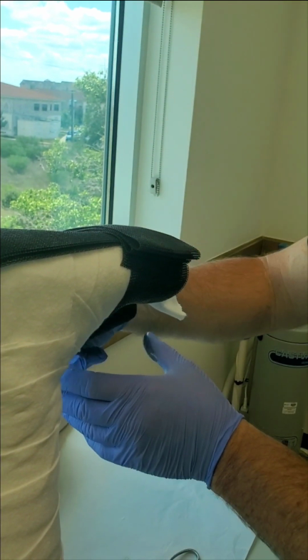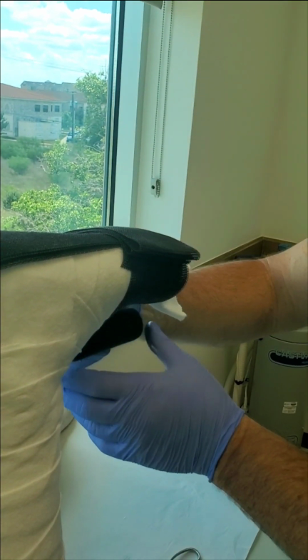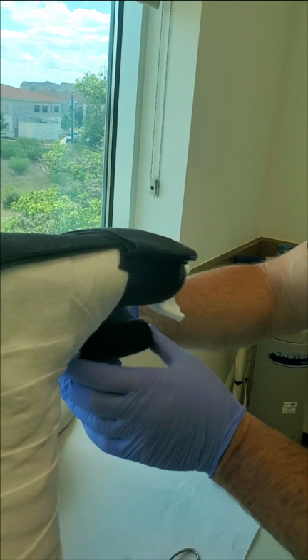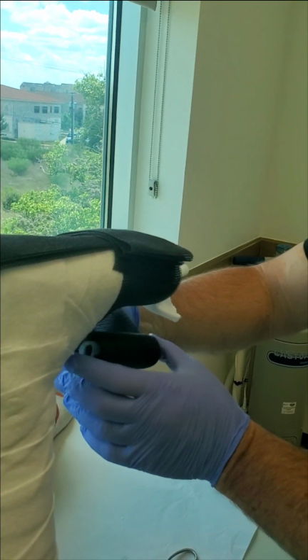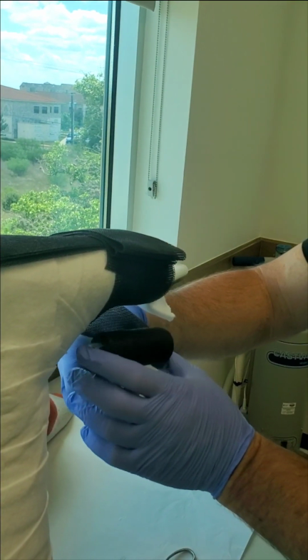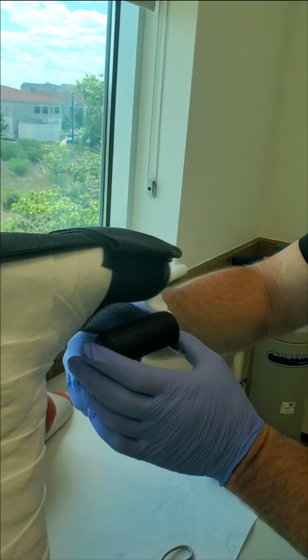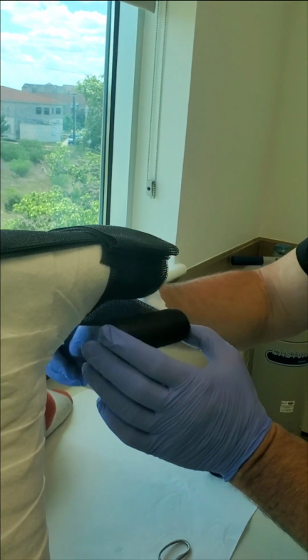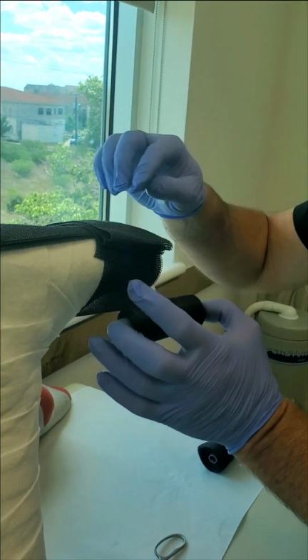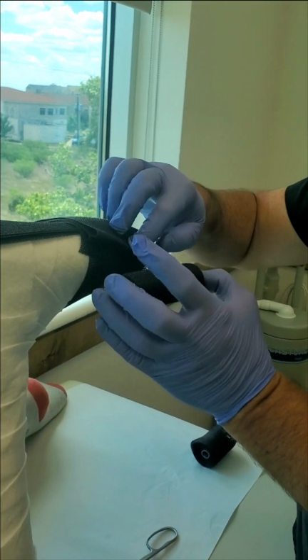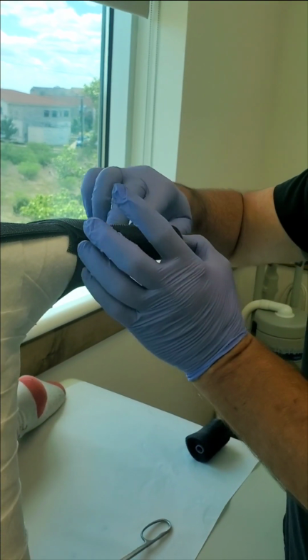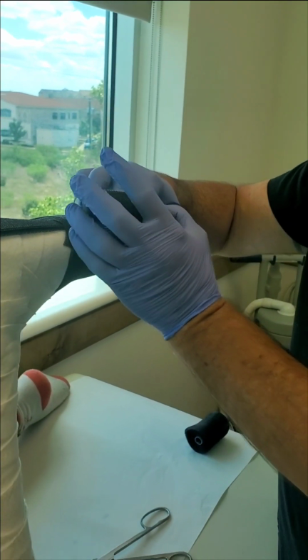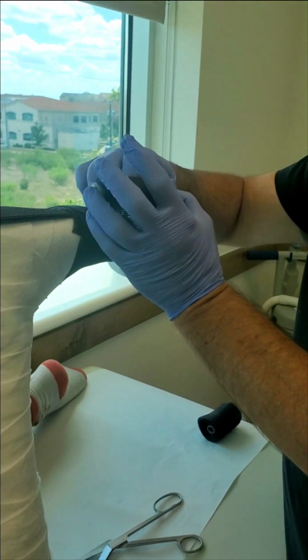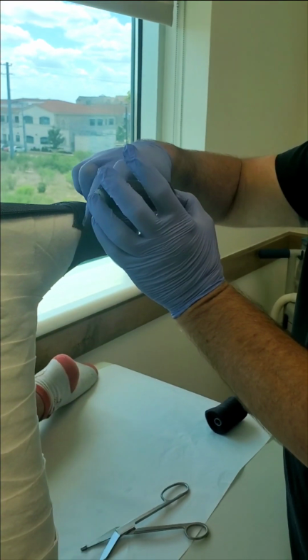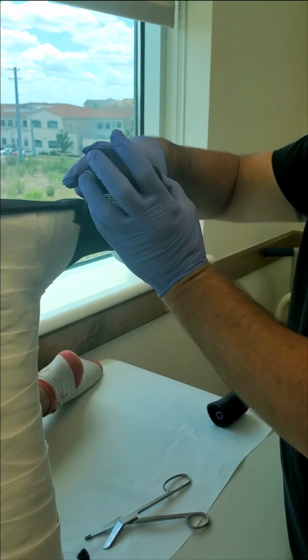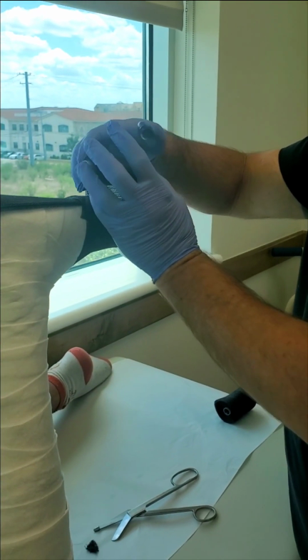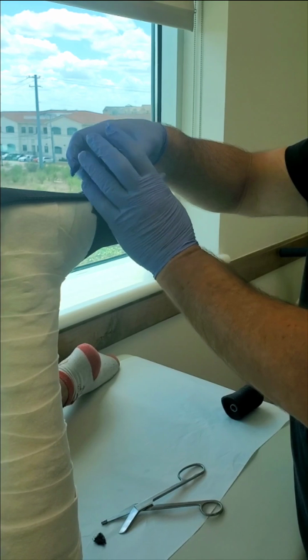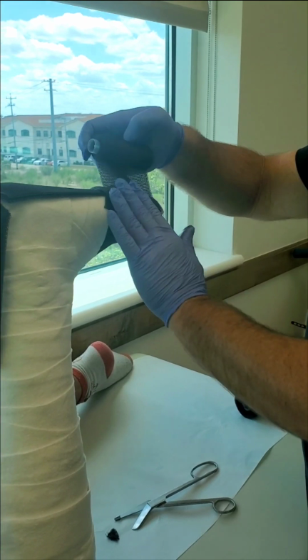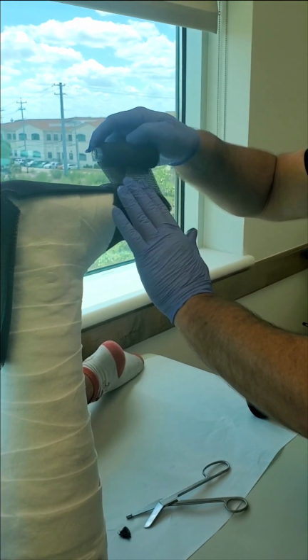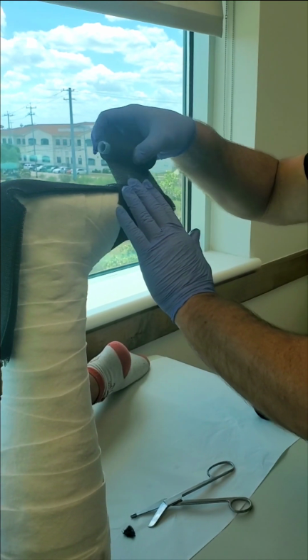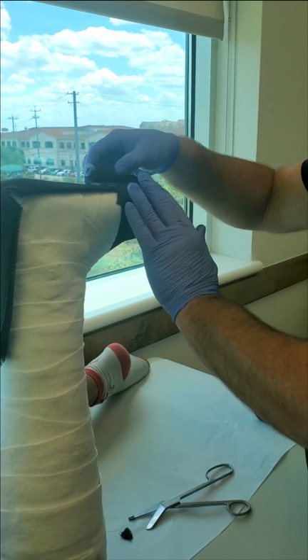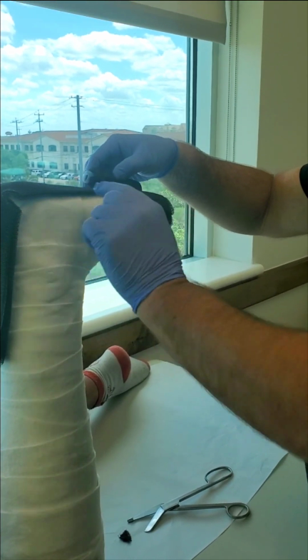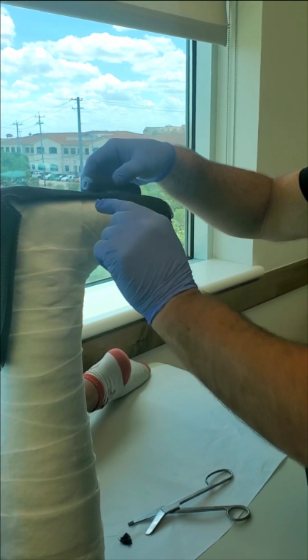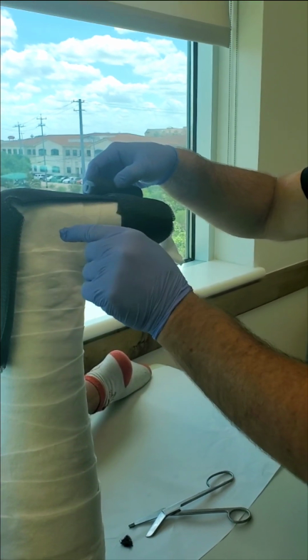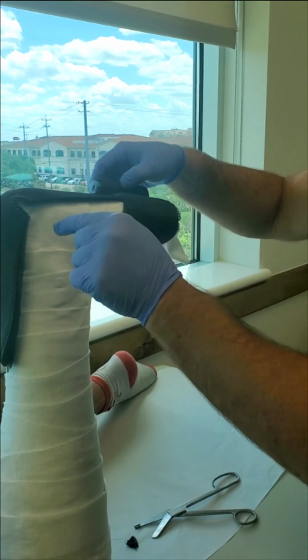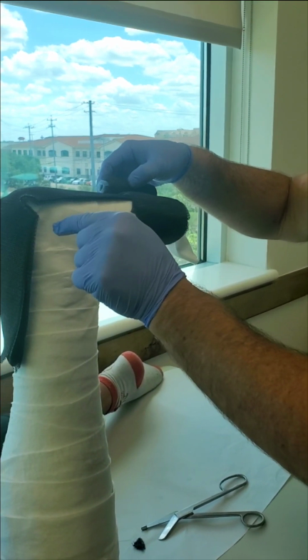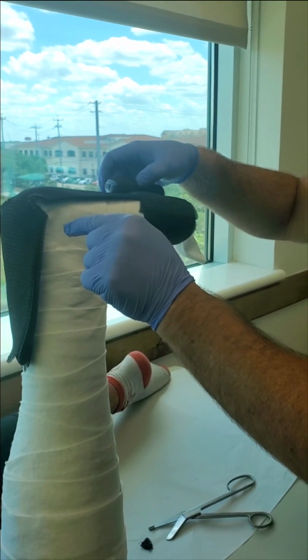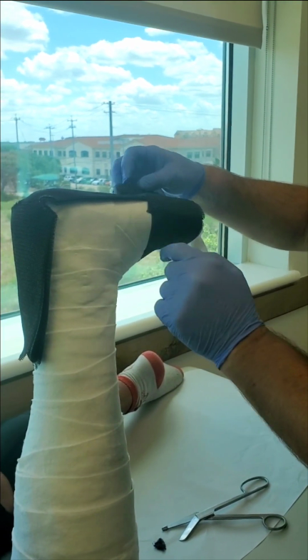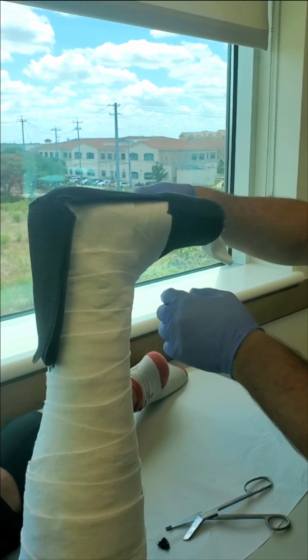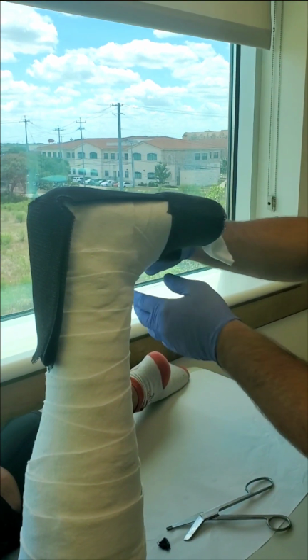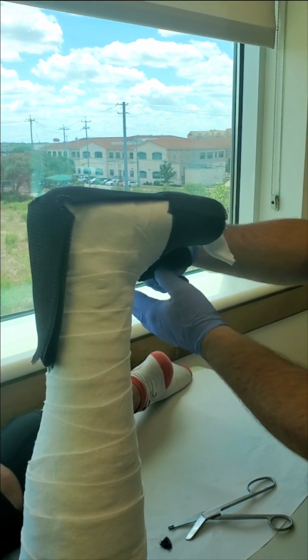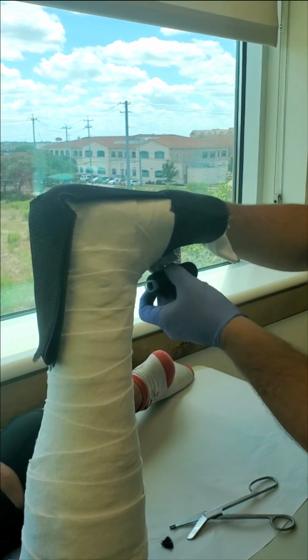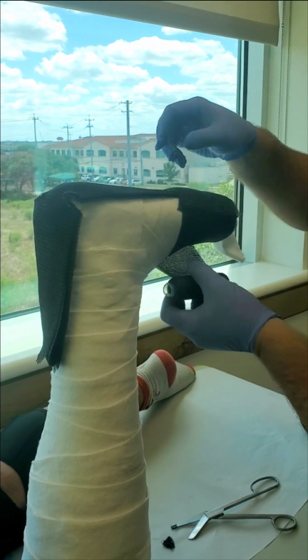So we've reinforced the toes, the bottom, and the heel. Now we're going to go on to wrapping the rest — we'll speed through this section and then slow it down again to show you another trick.